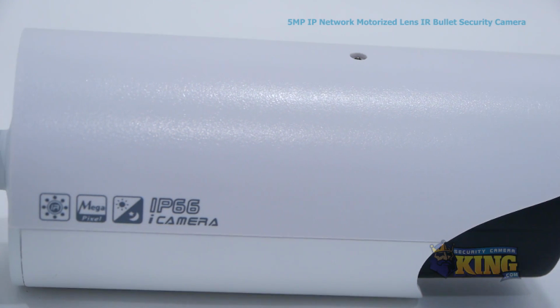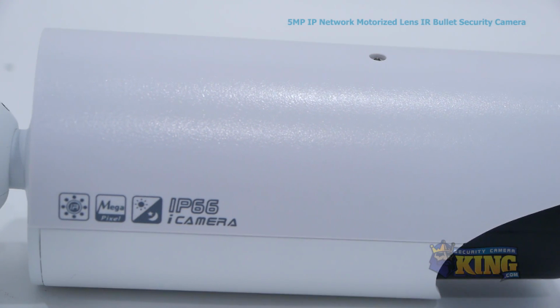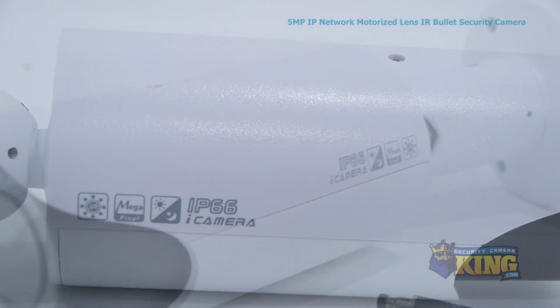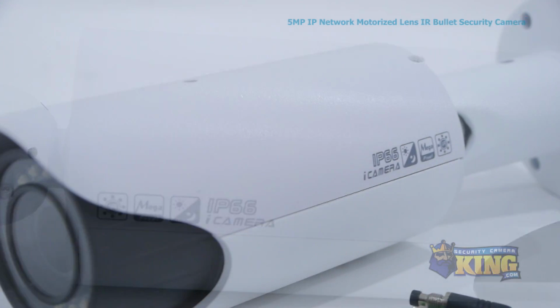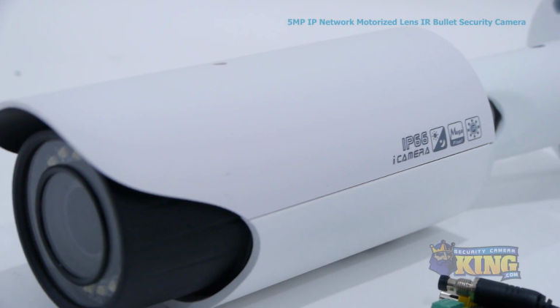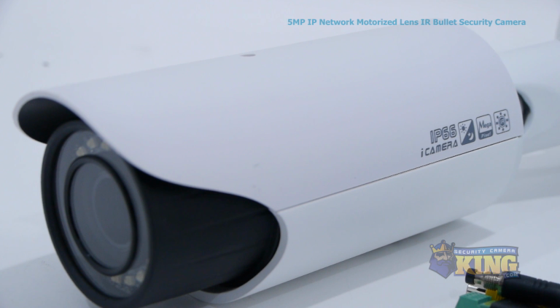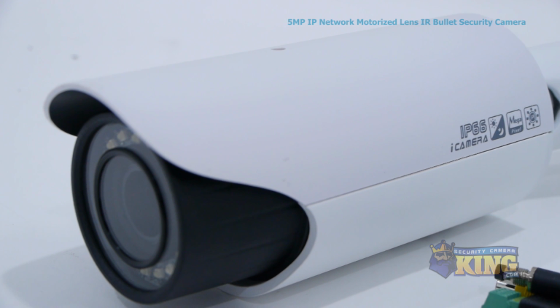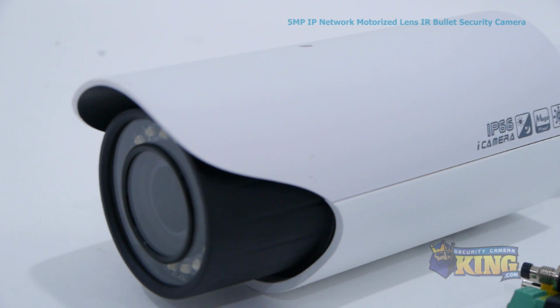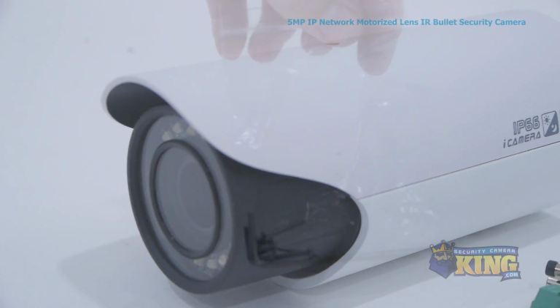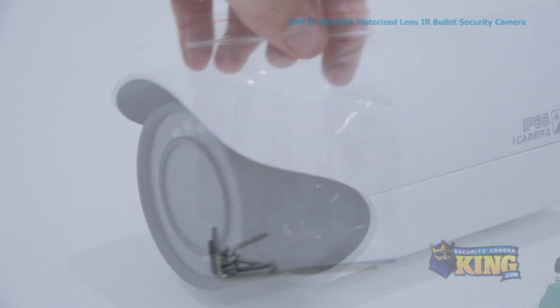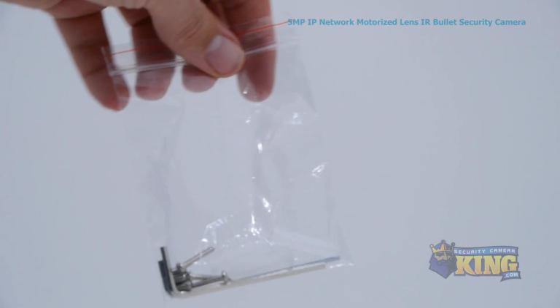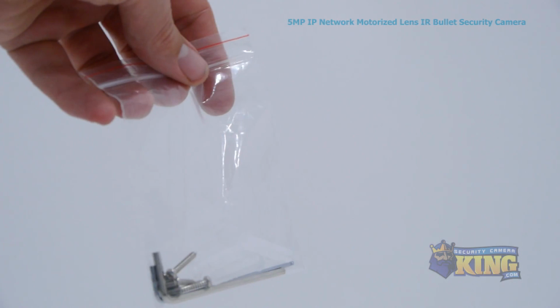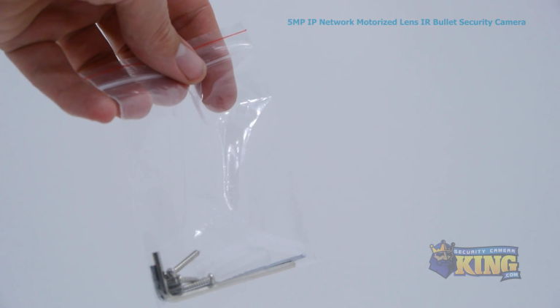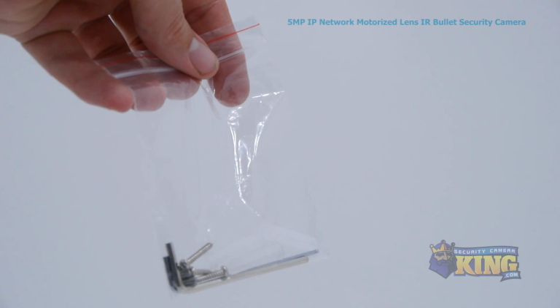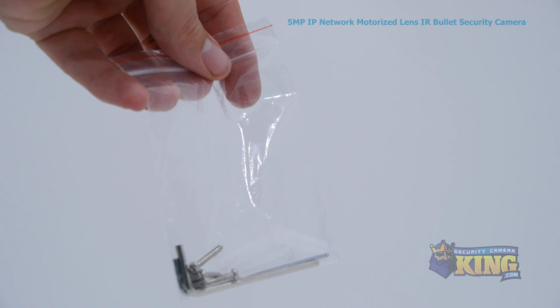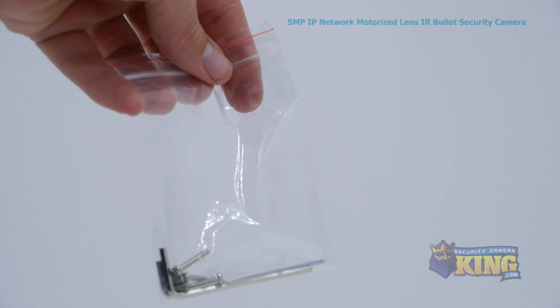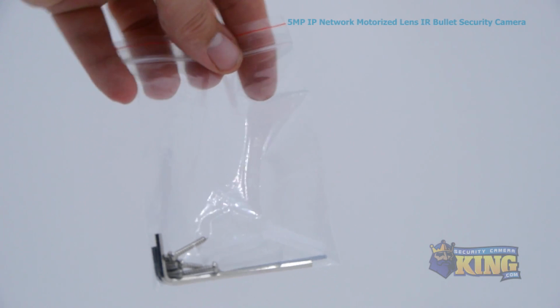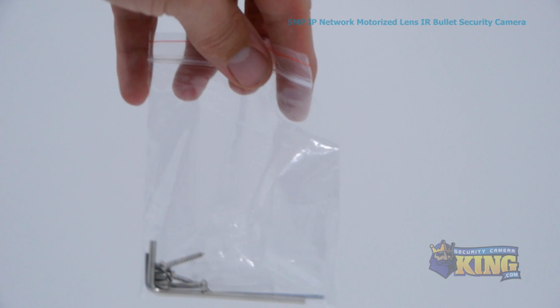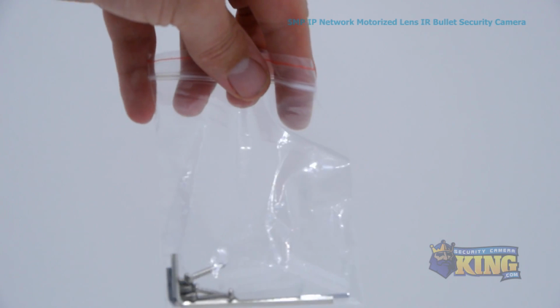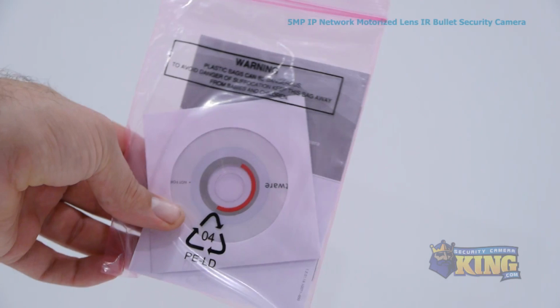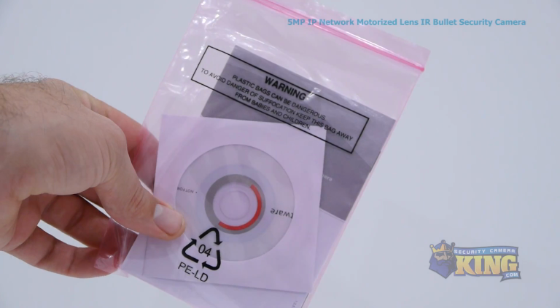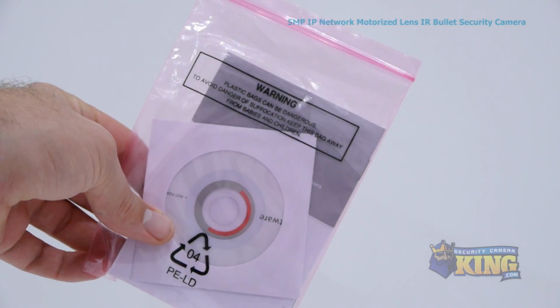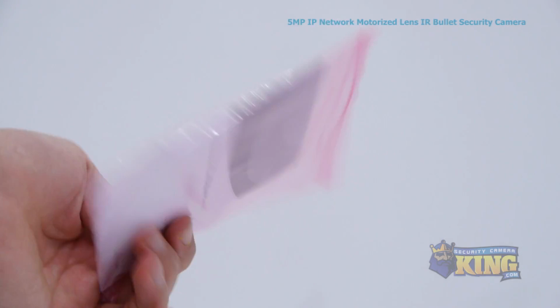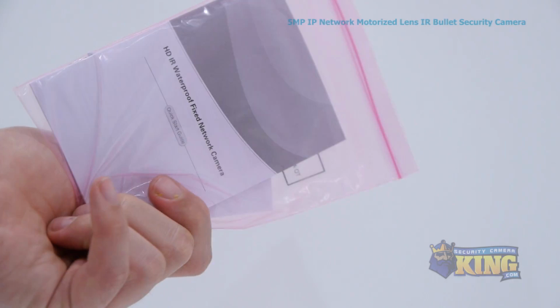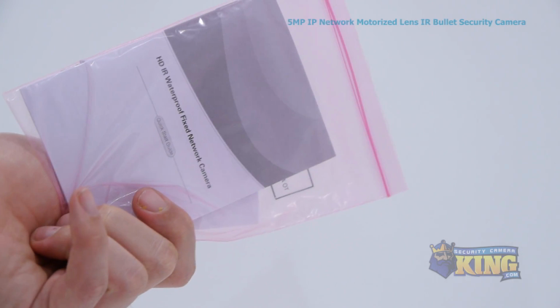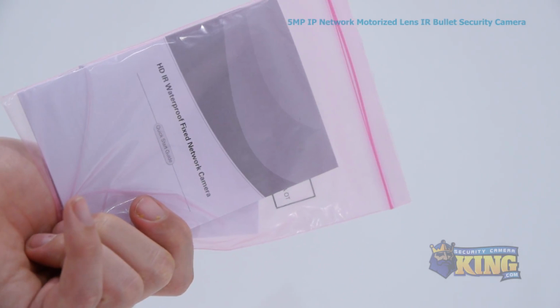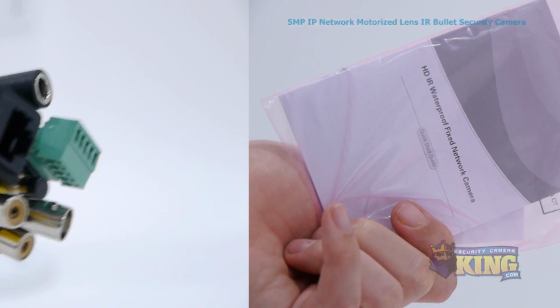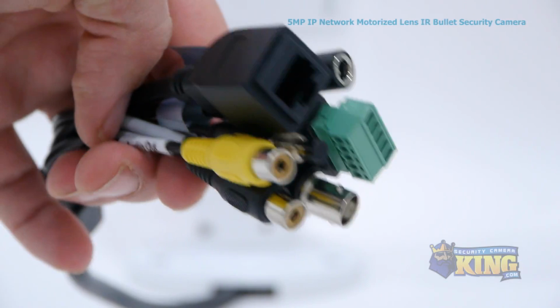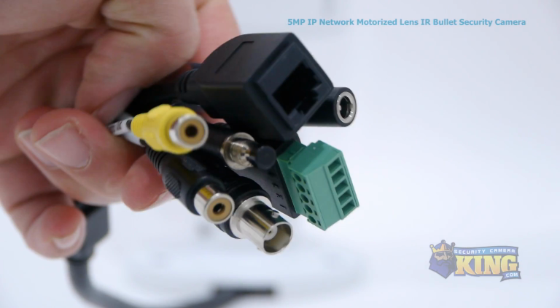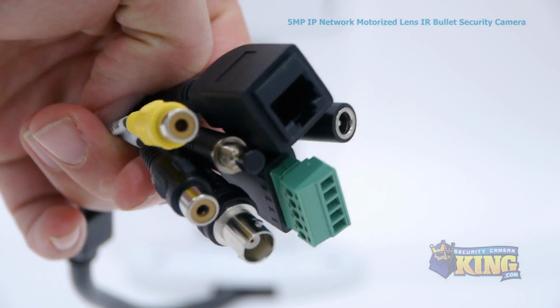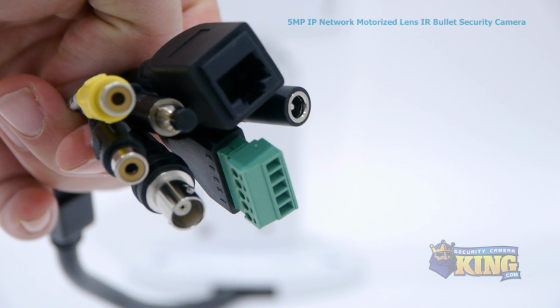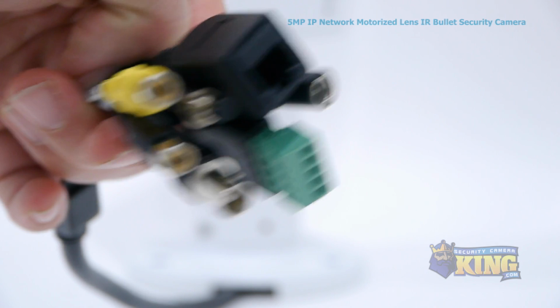You can power this camera with either PoE or 12V DC. Inside the box you'll find a bag of screws, mounting pegs, and two allen wrenches, an installation disk, and an instruction manual.